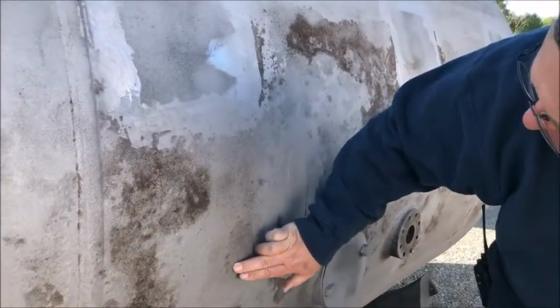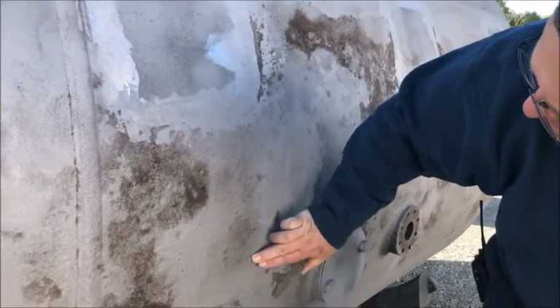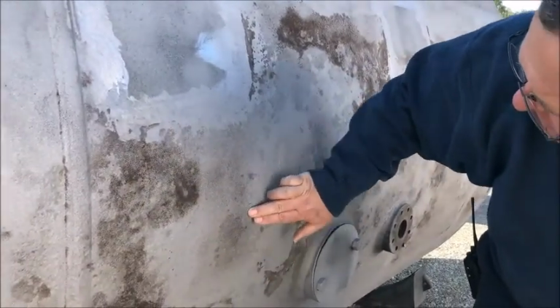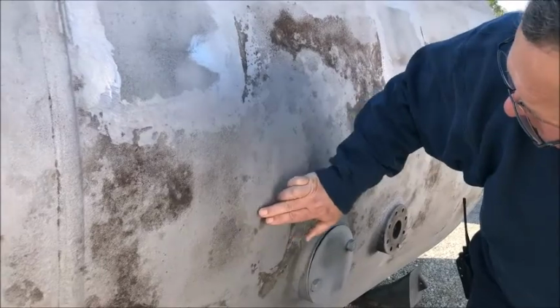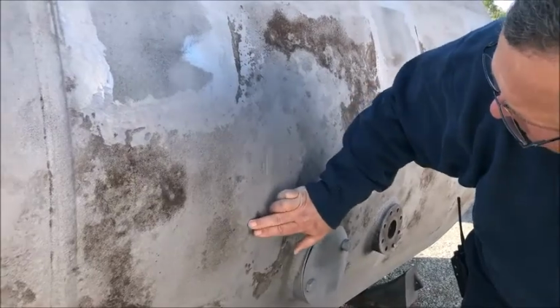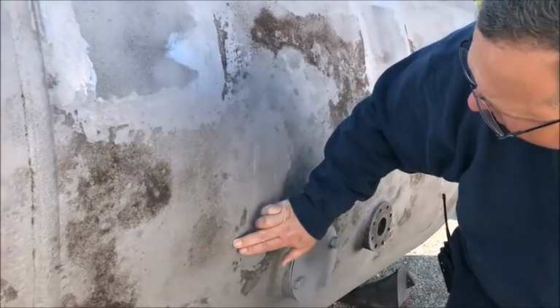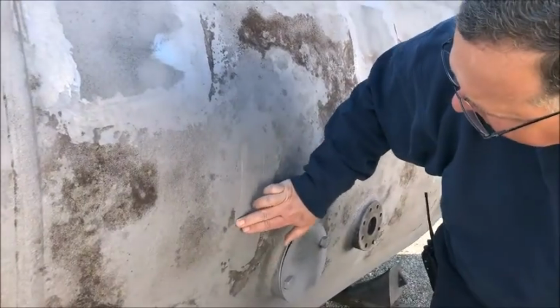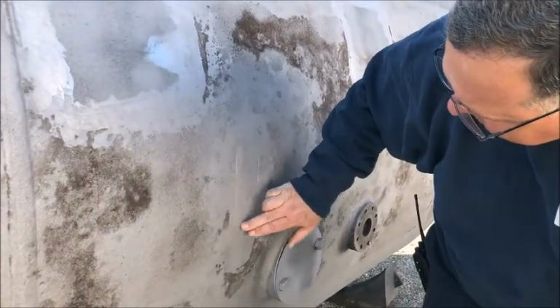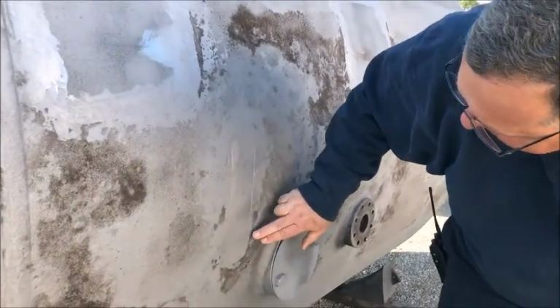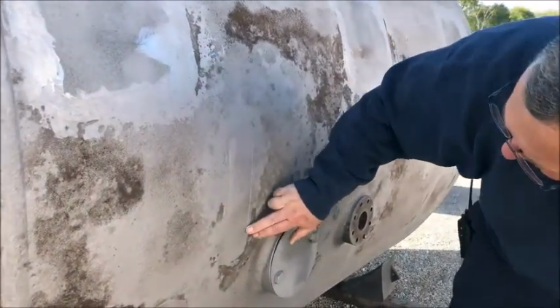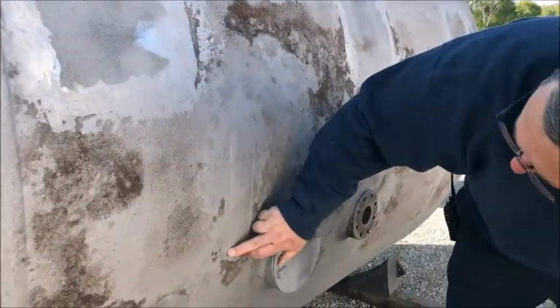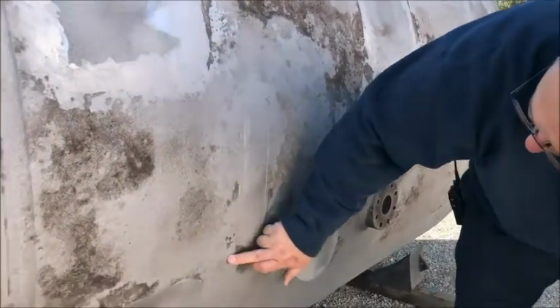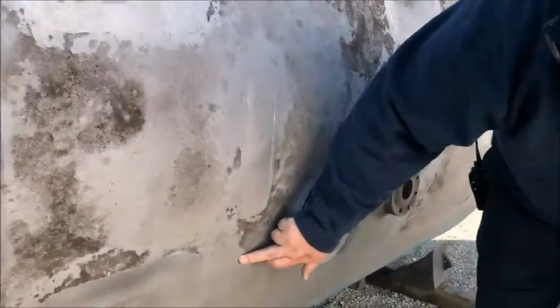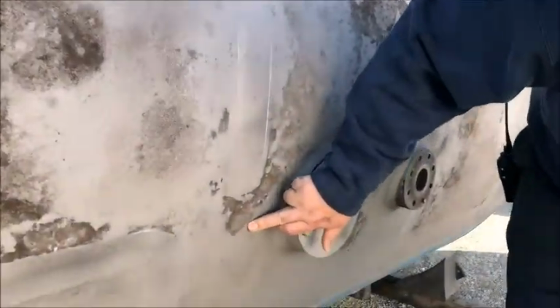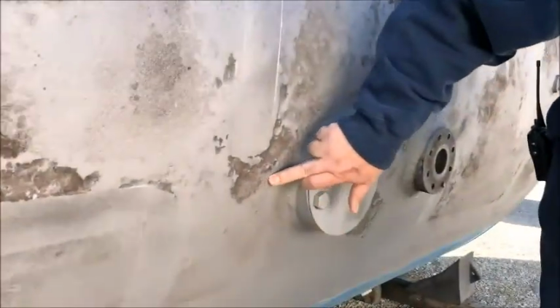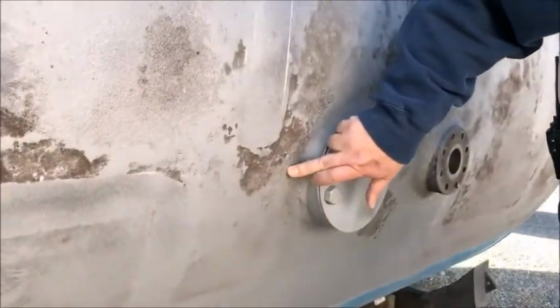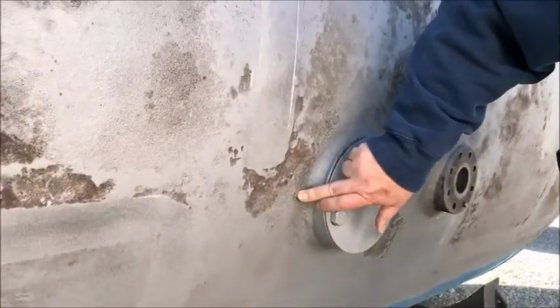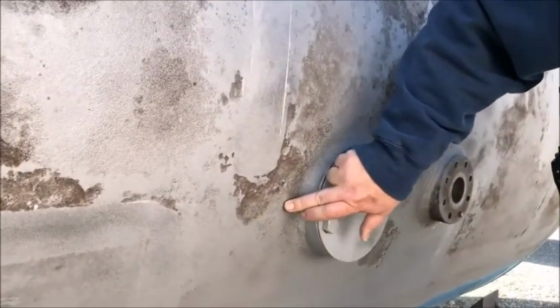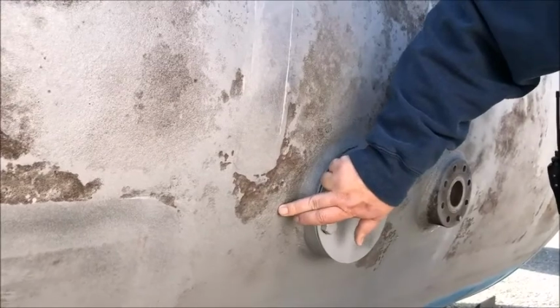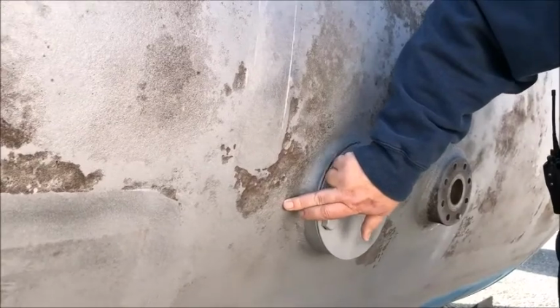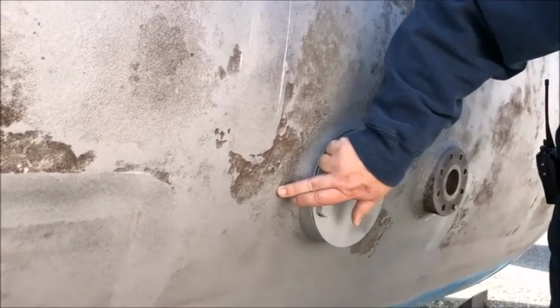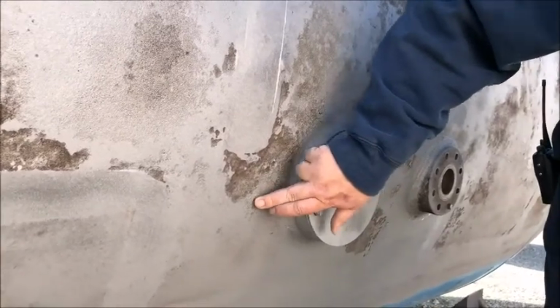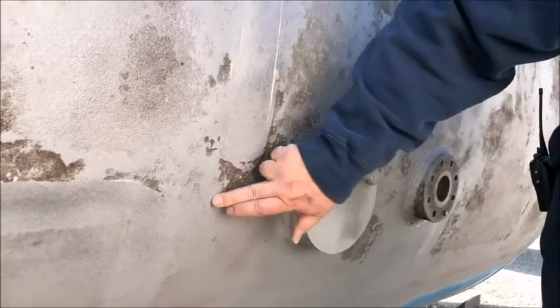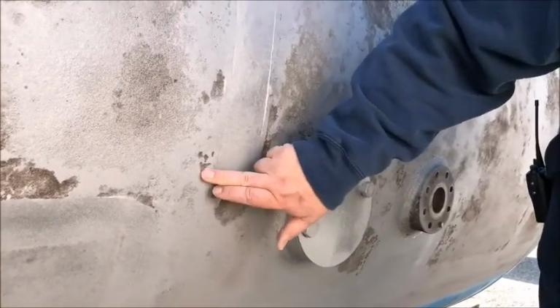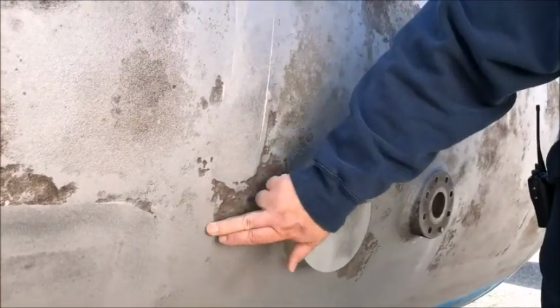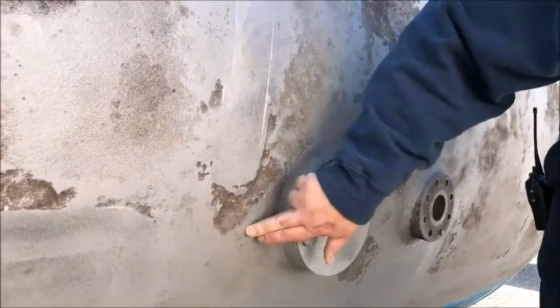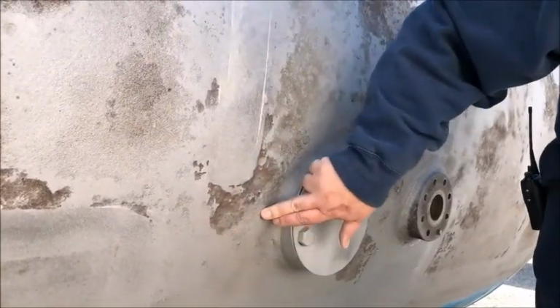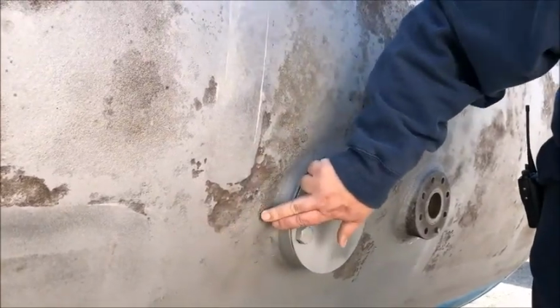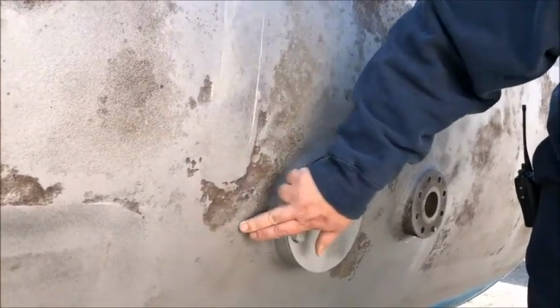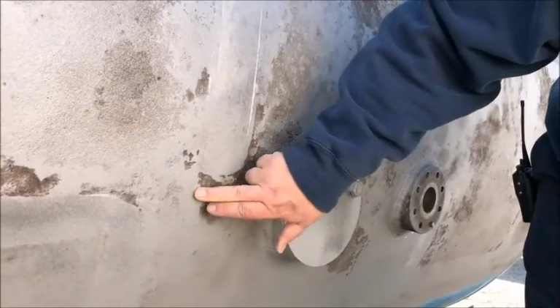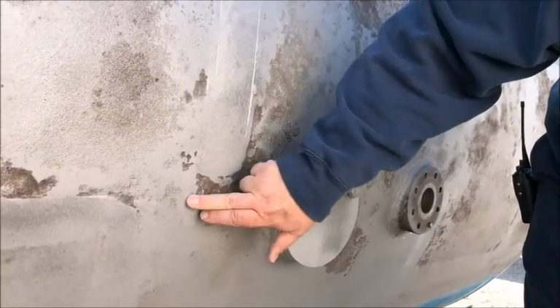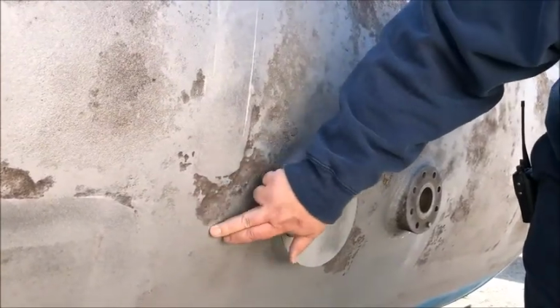All this area right here — right here by the pump-out flange, that's probably almost 75% to 80% corroded. So you only got about 10% to 20% left.